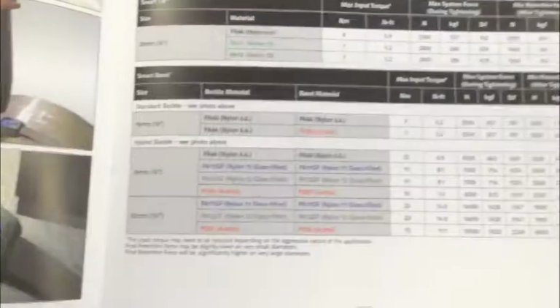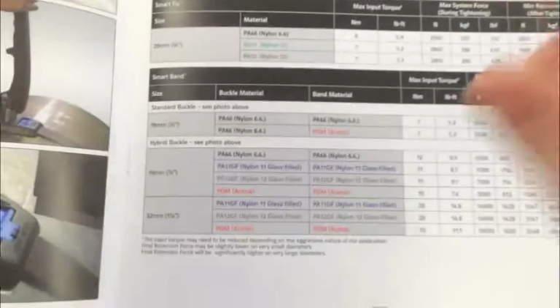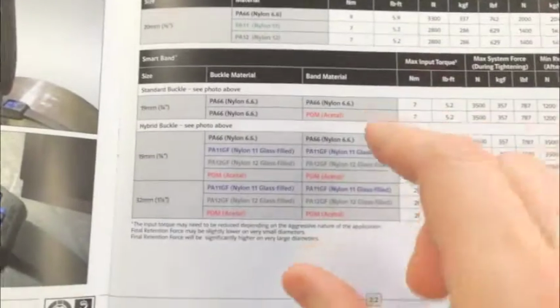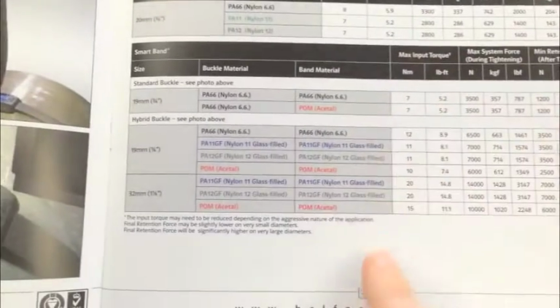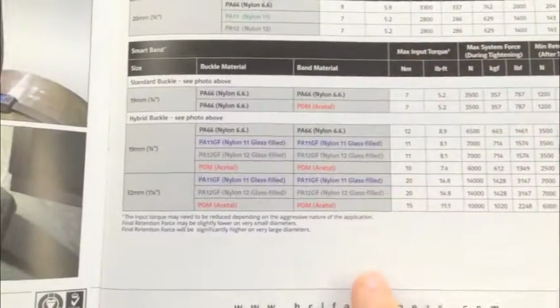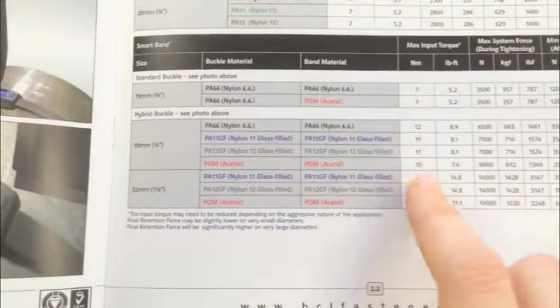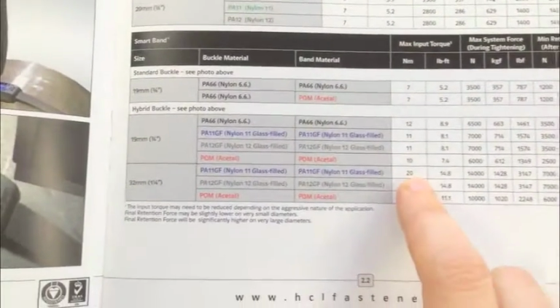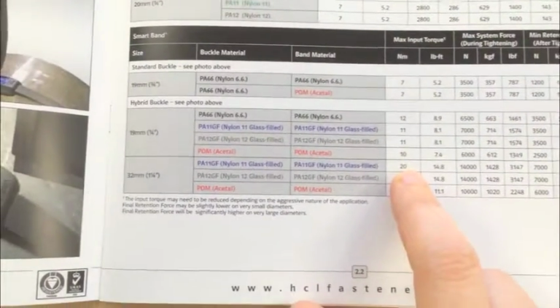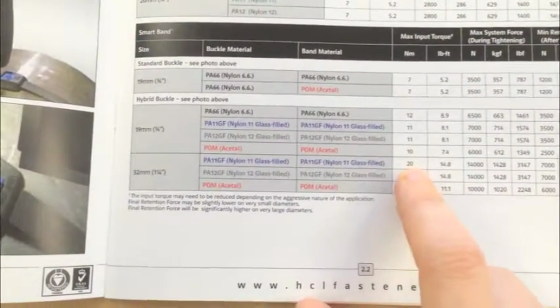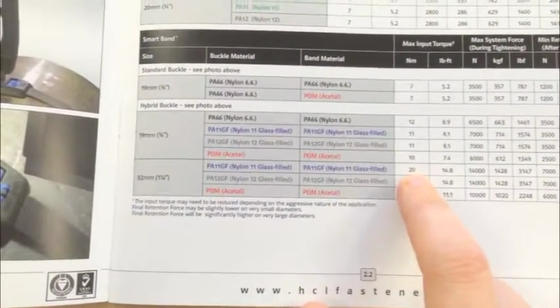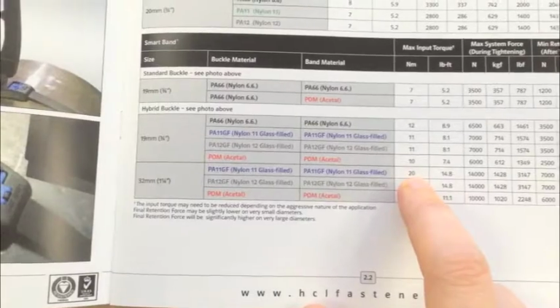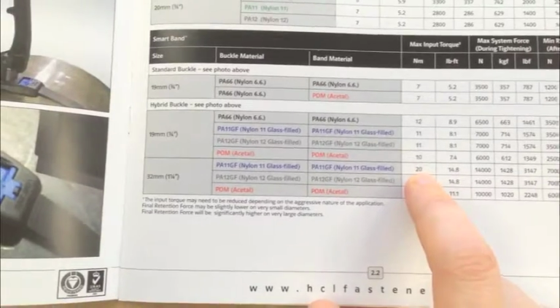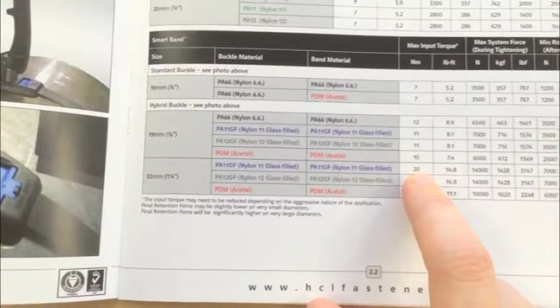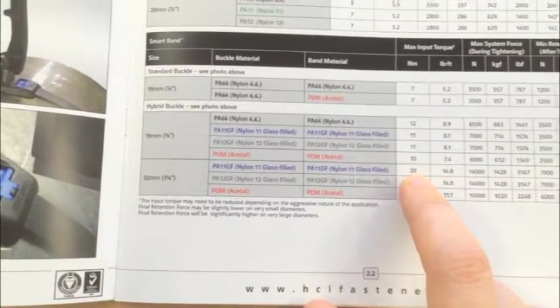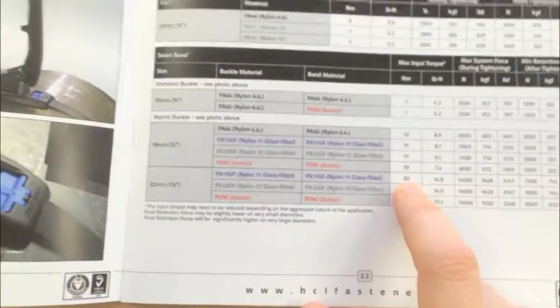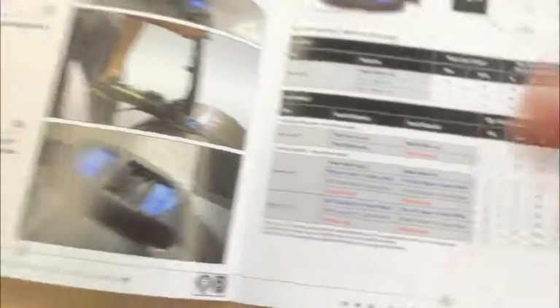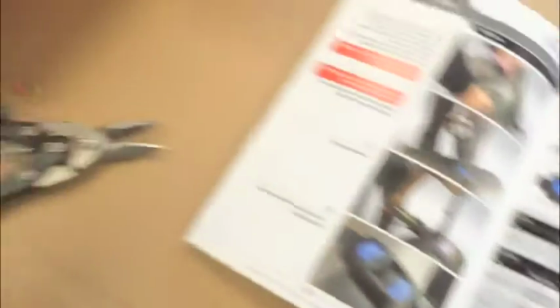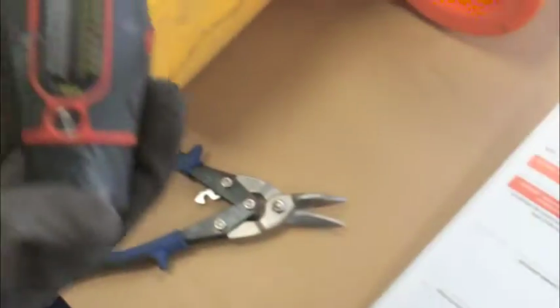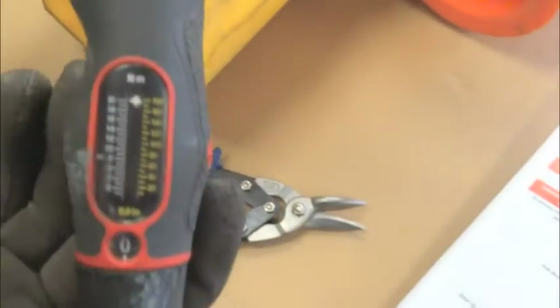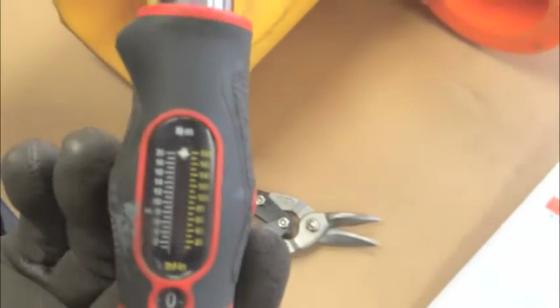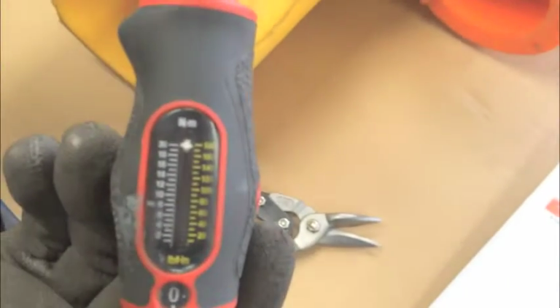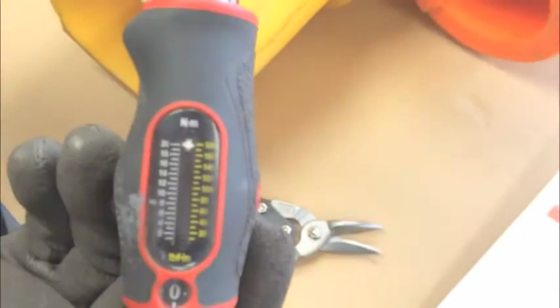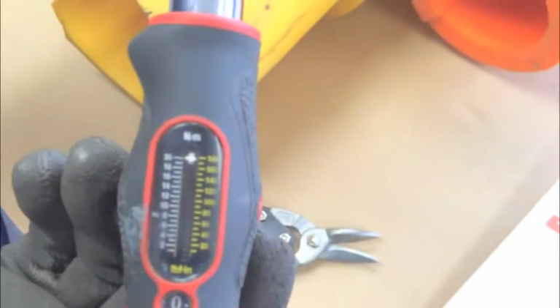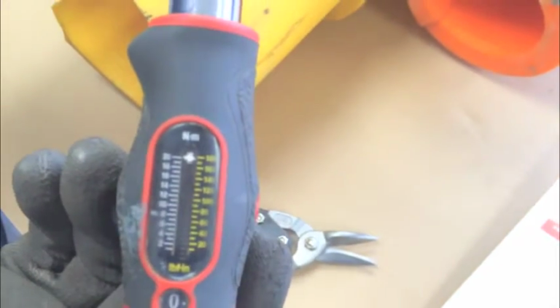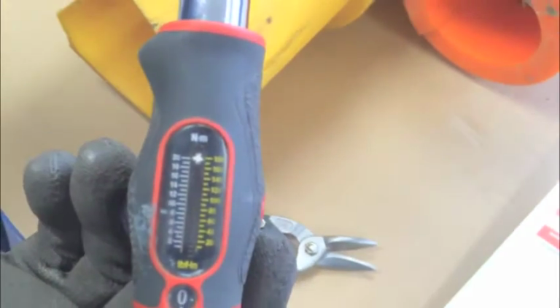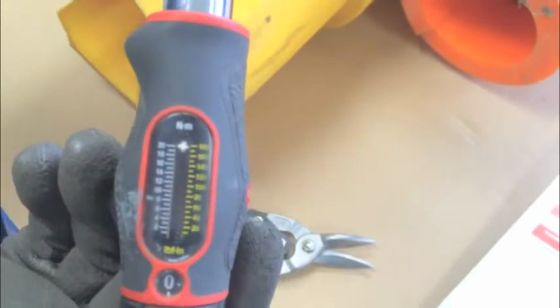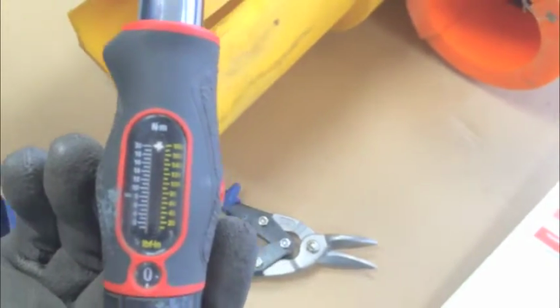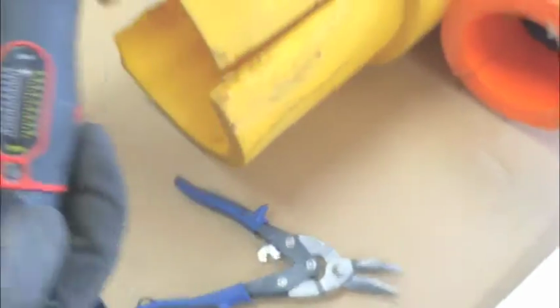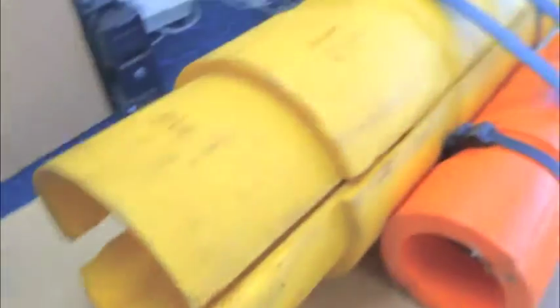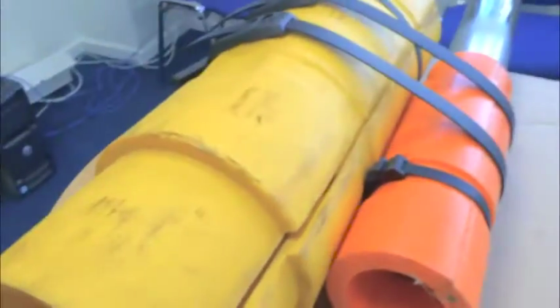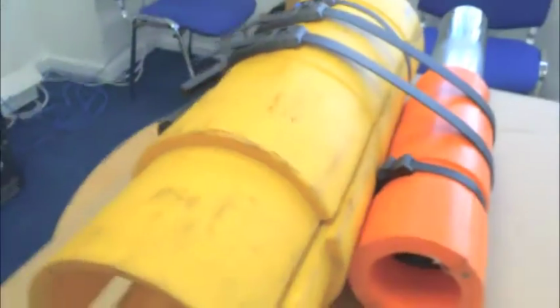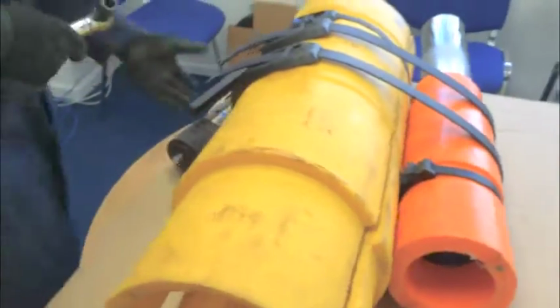First, to start off, note that the manual says that the torque wrench needs to be set to 20 Nm when tightening it. So here's the torque wrench set at 20 Nm — we're going to tighten two straps now and then we're going to cut them for you.